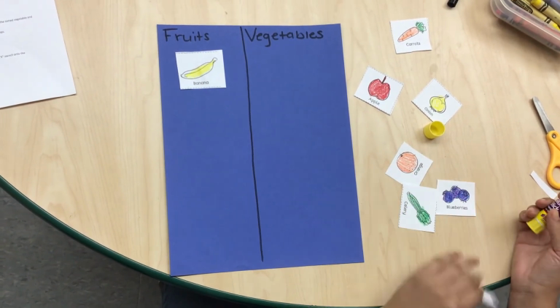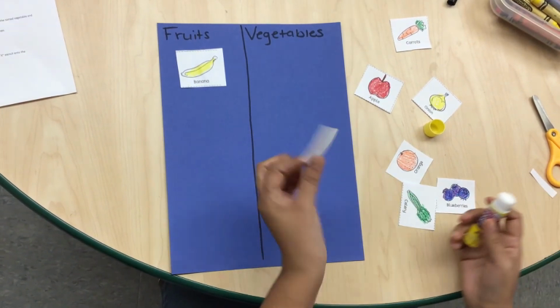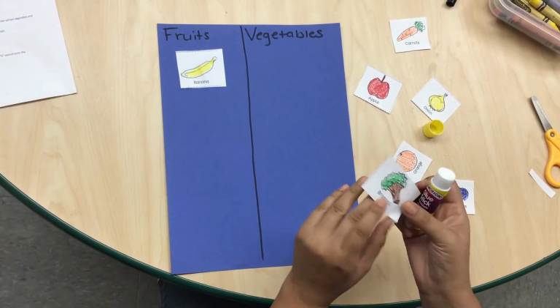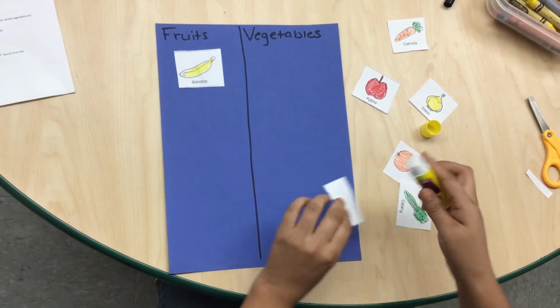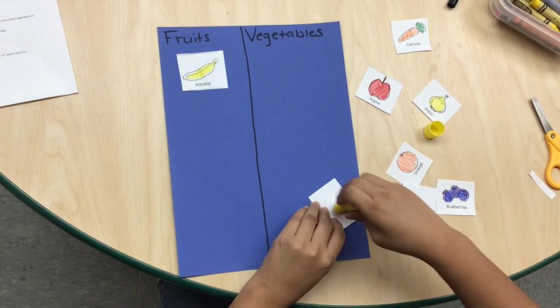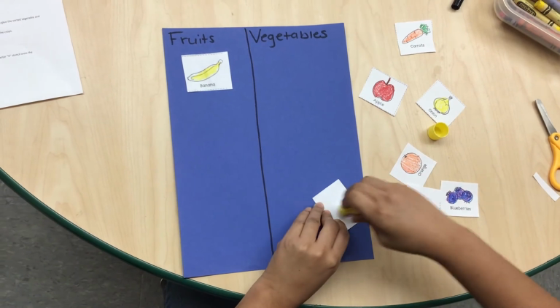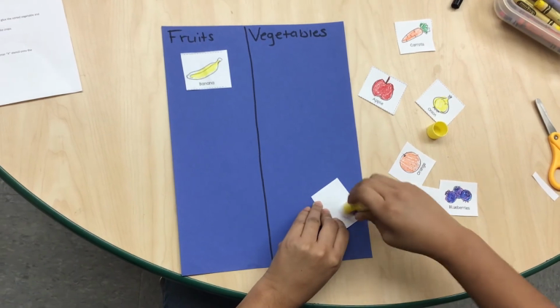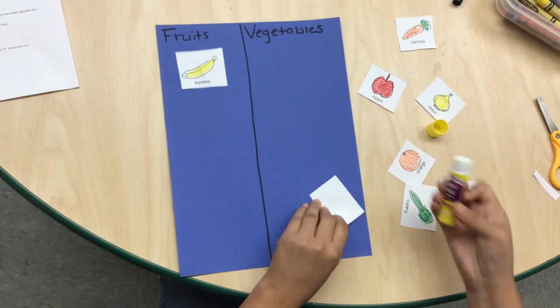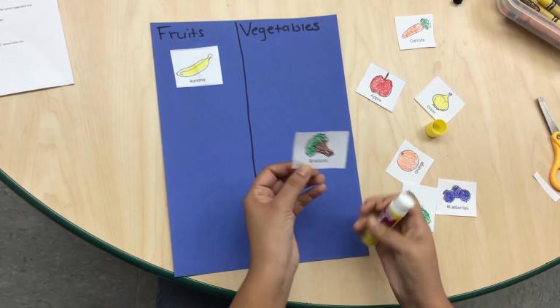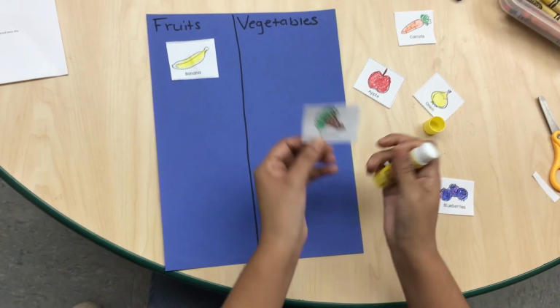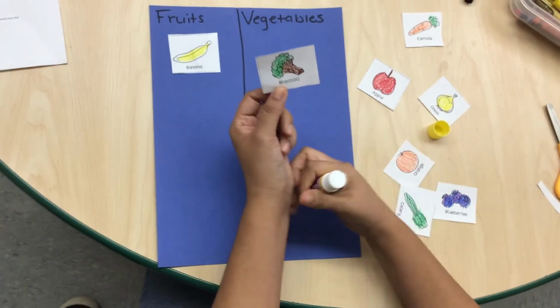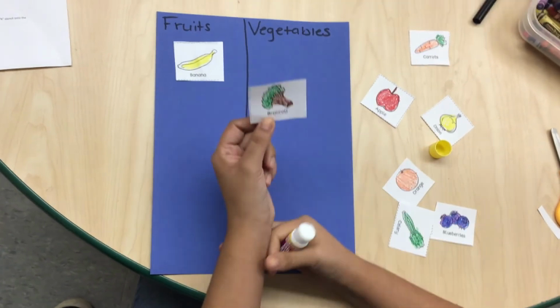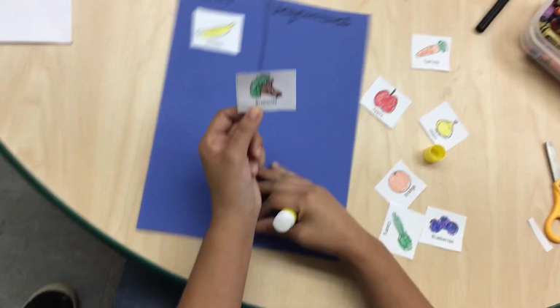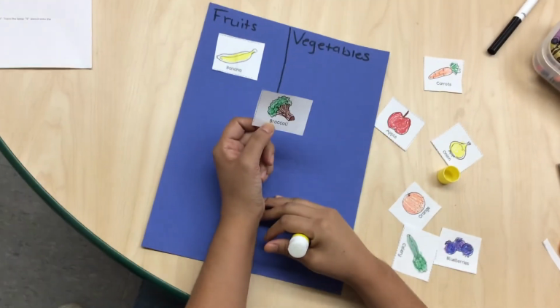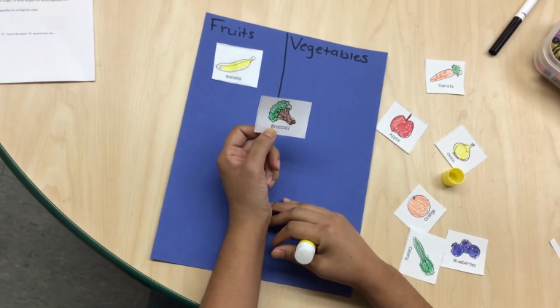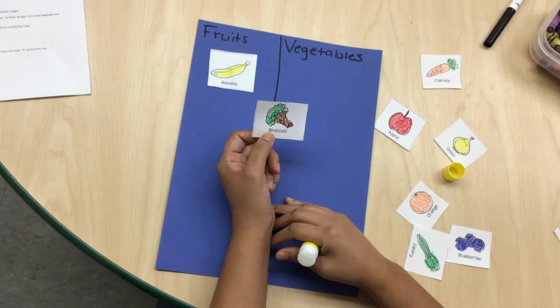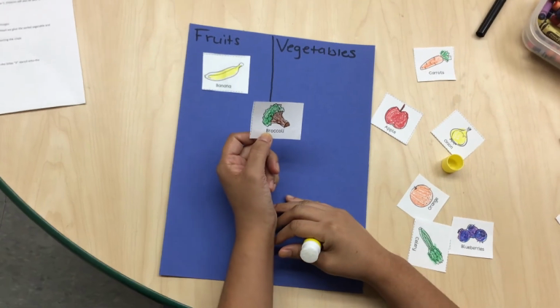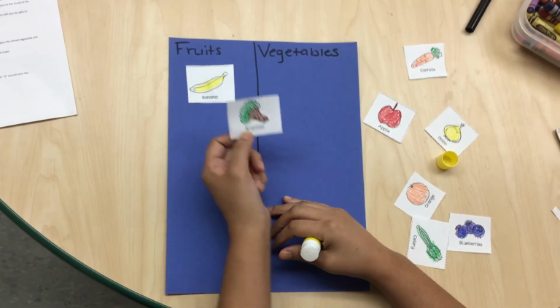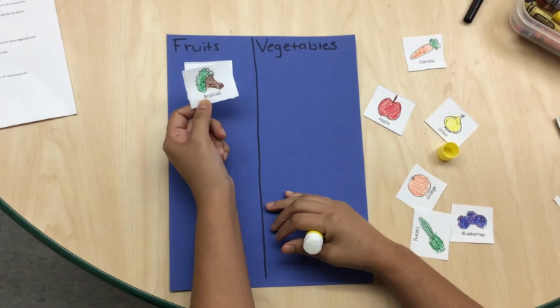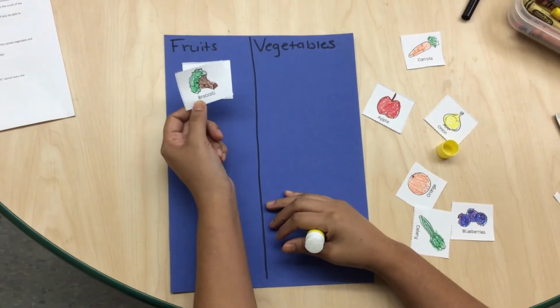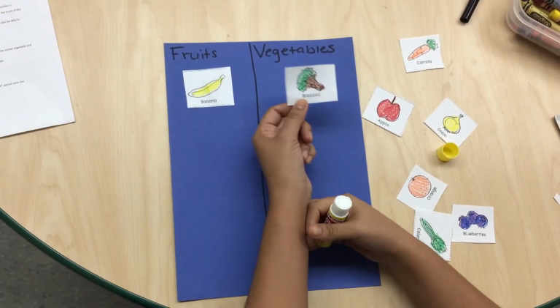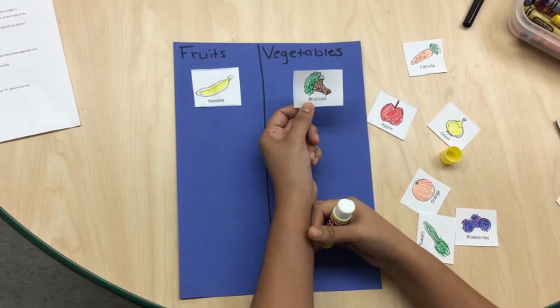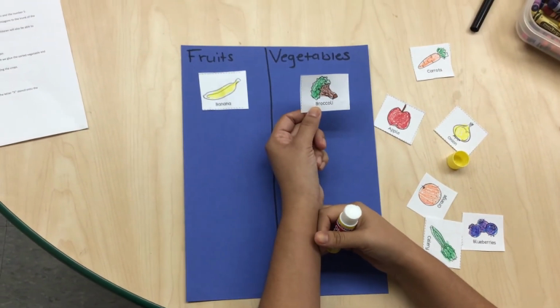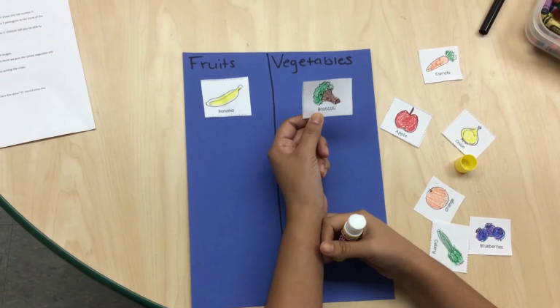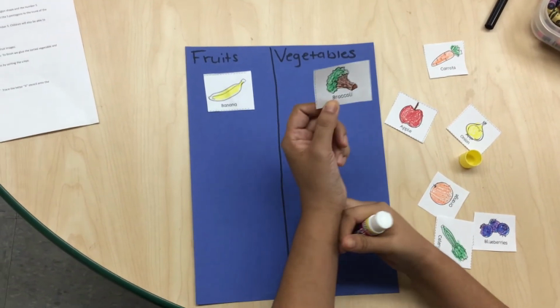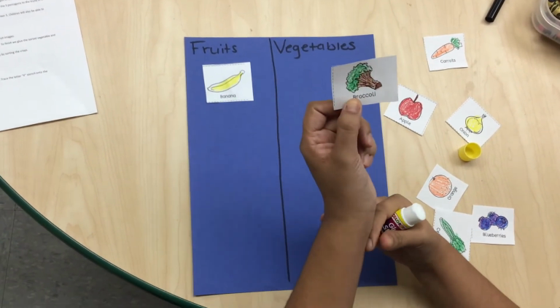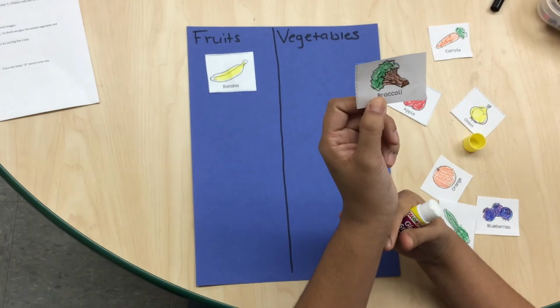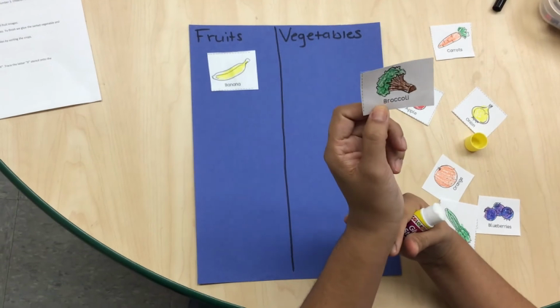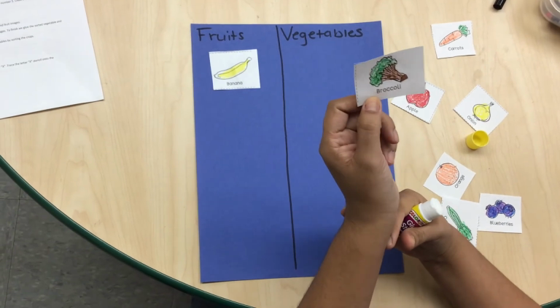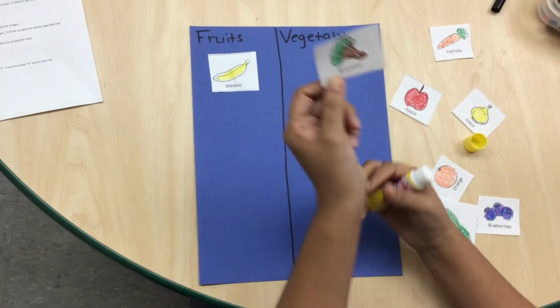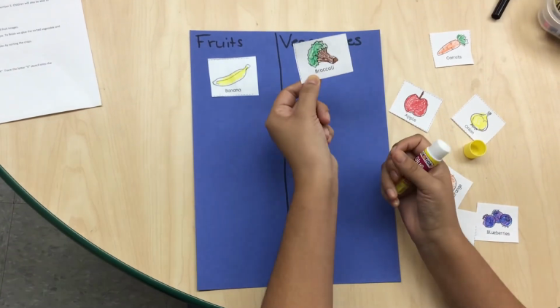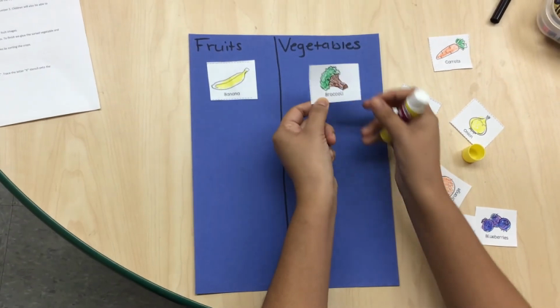Now I am going to take another image. This is a broccoli. Is broccoli a fruit or a vegetable? You are right — it is a vegetable.